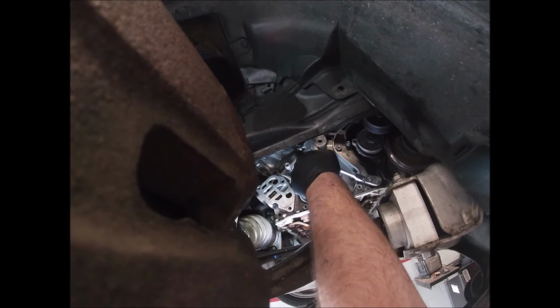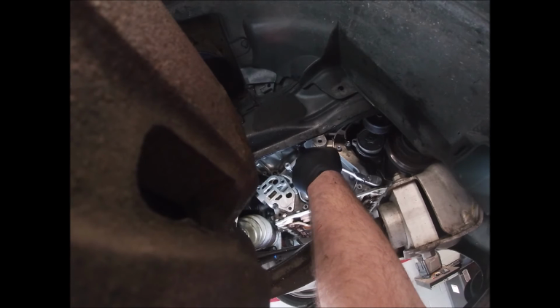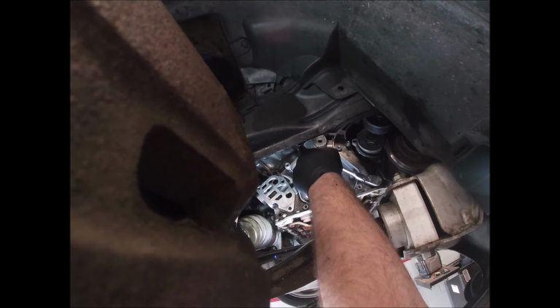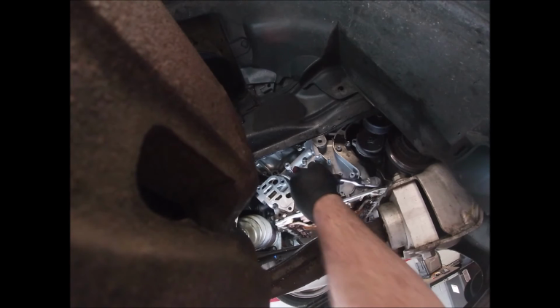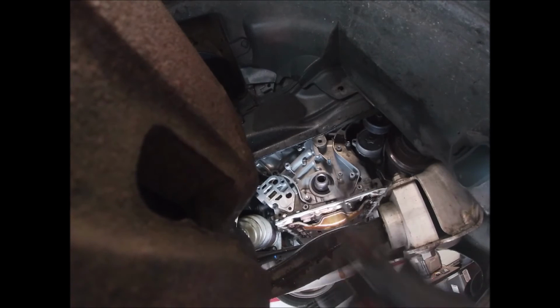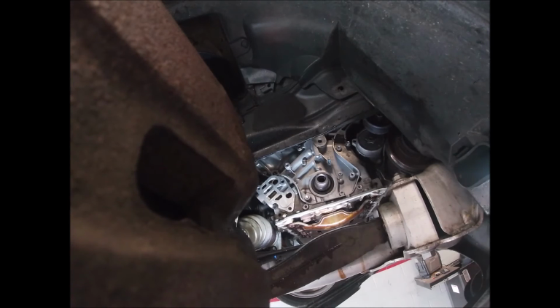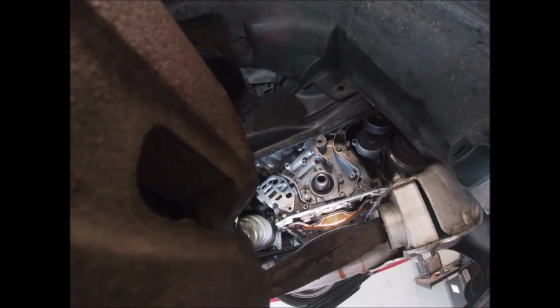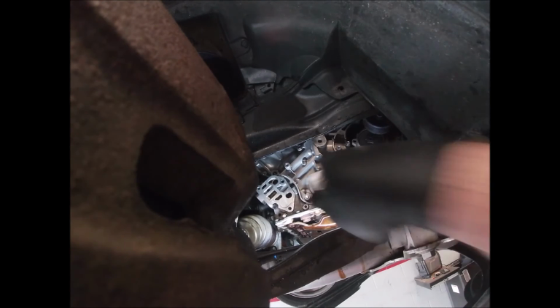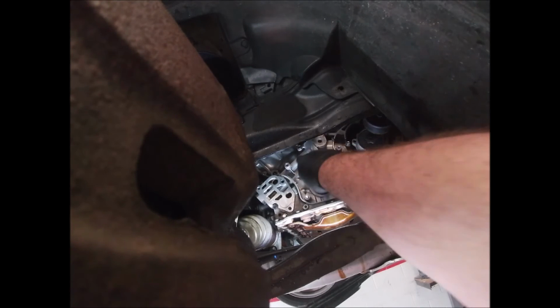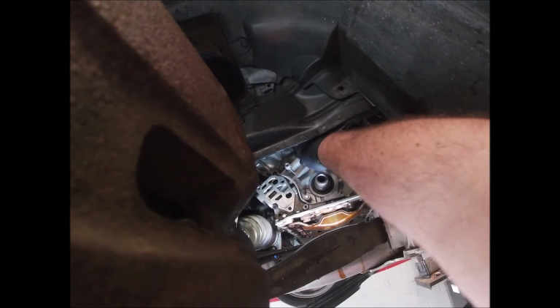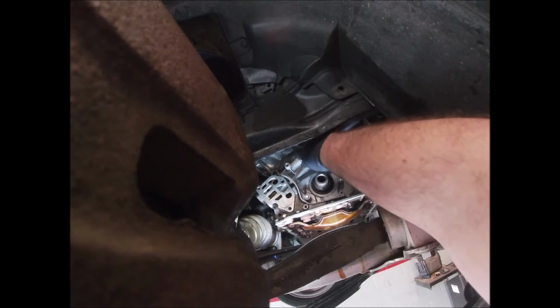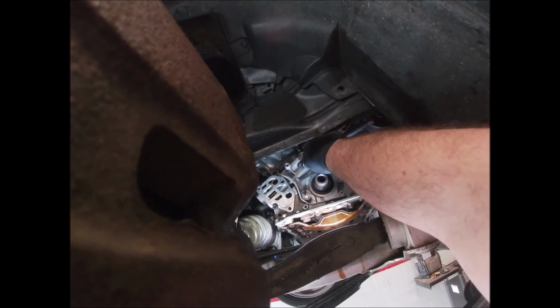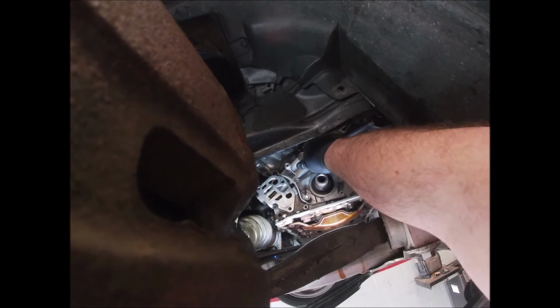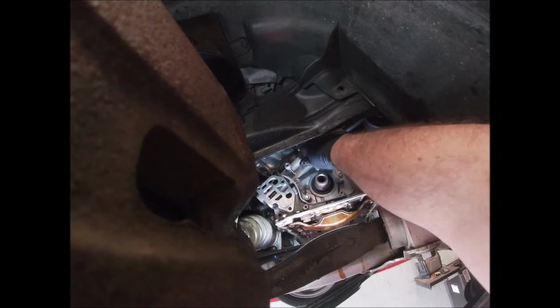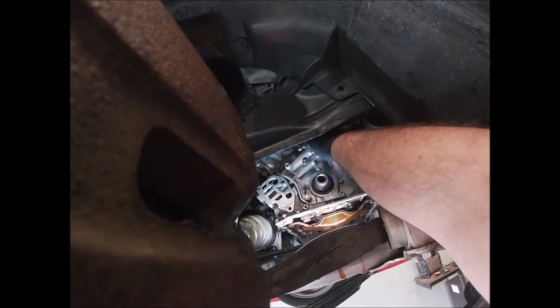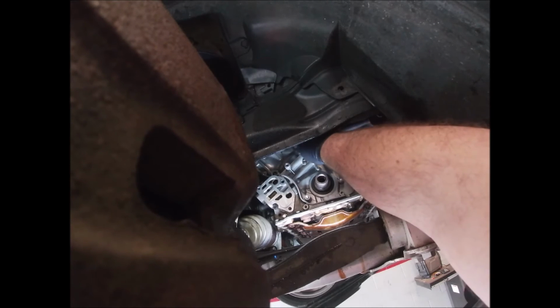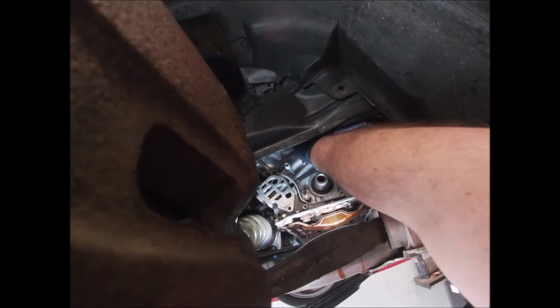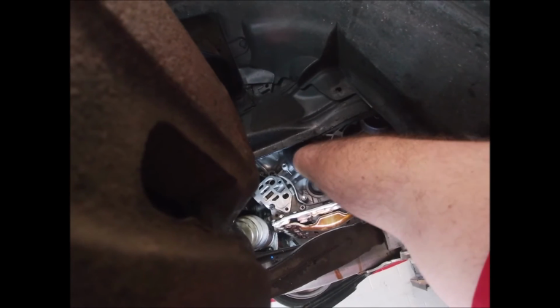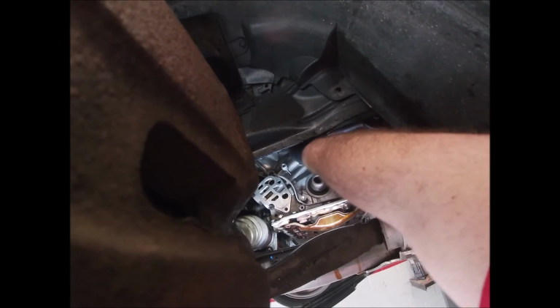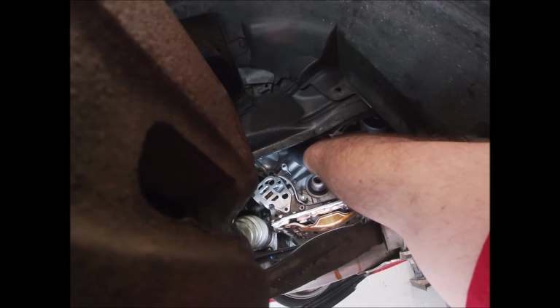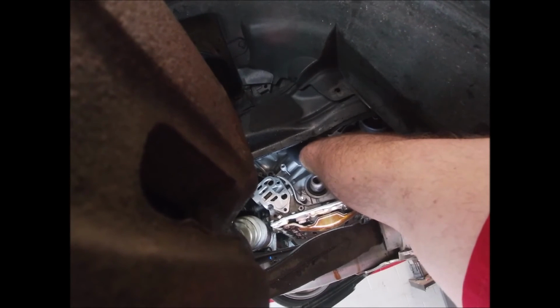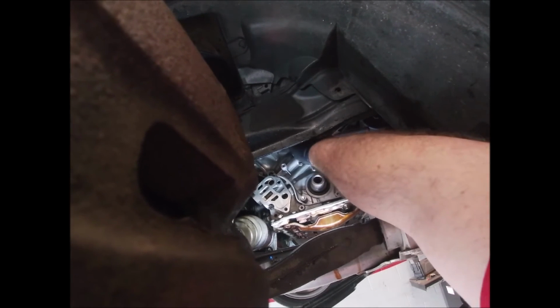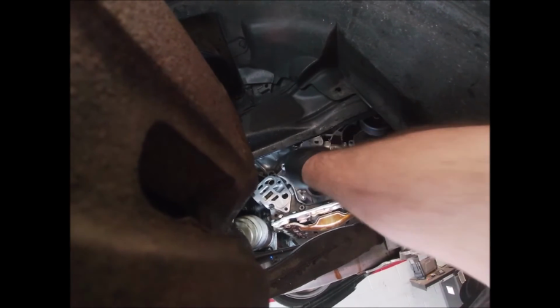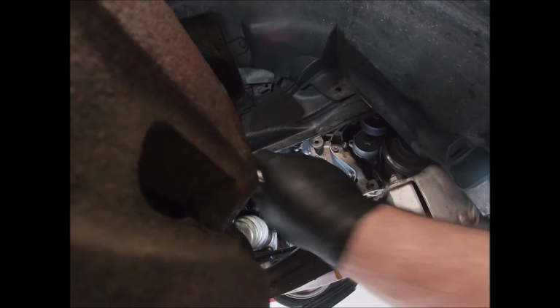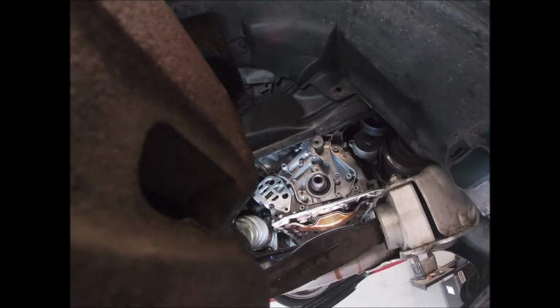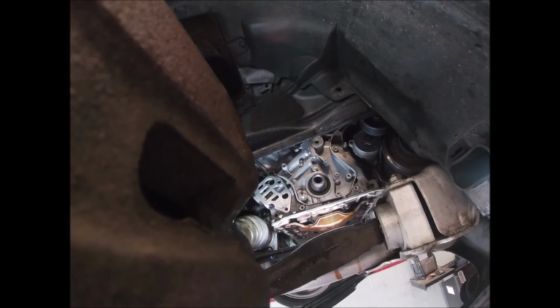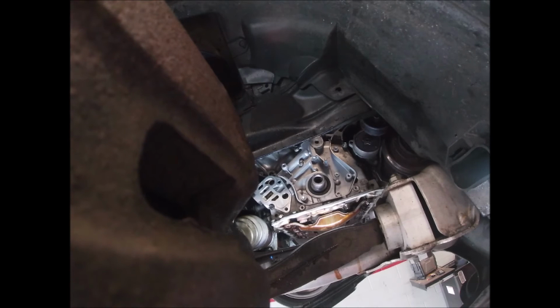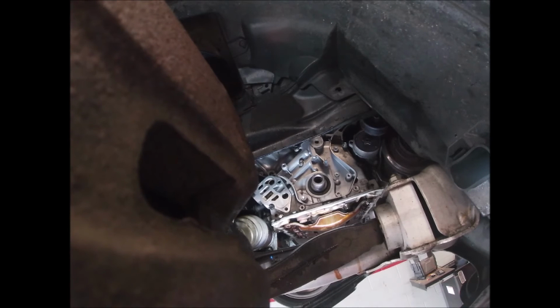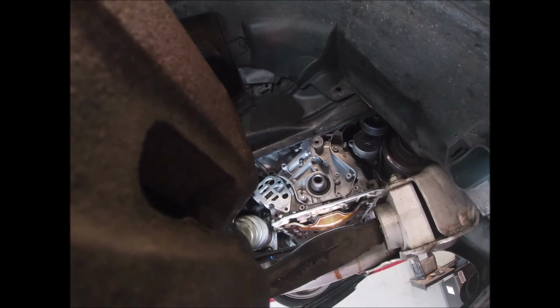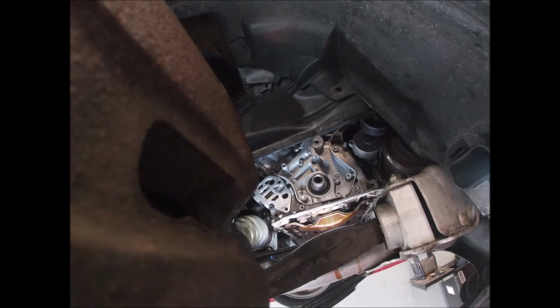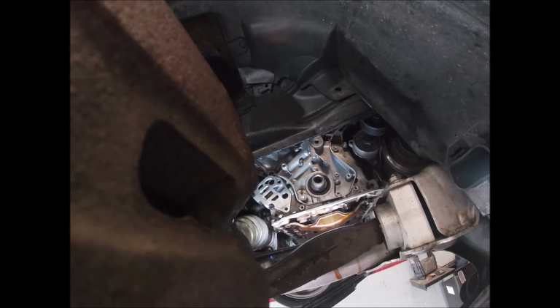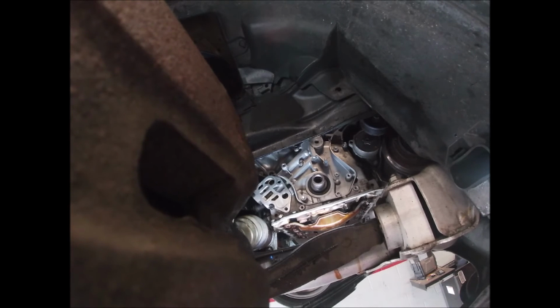Double-check all of them — yep, yep. All right, she's on. That's it for the oil pump.